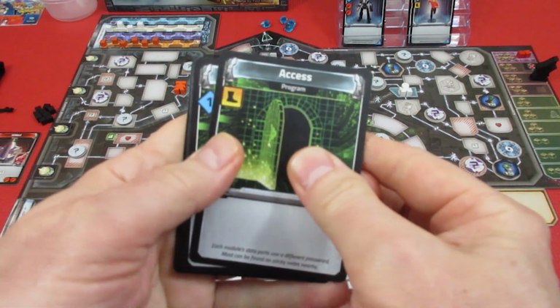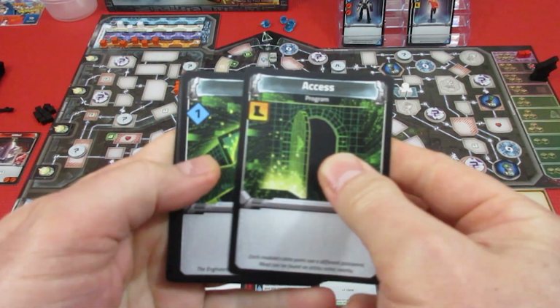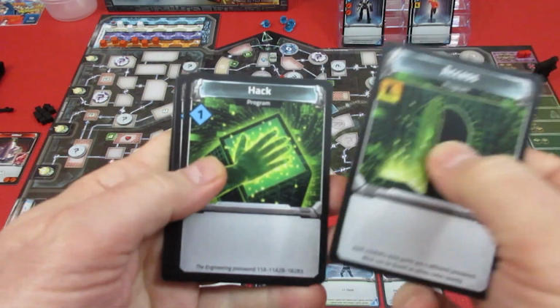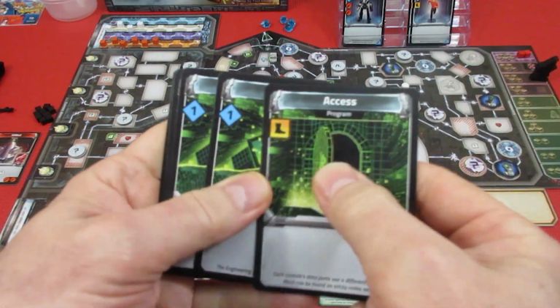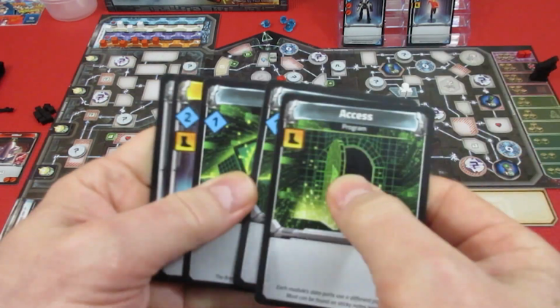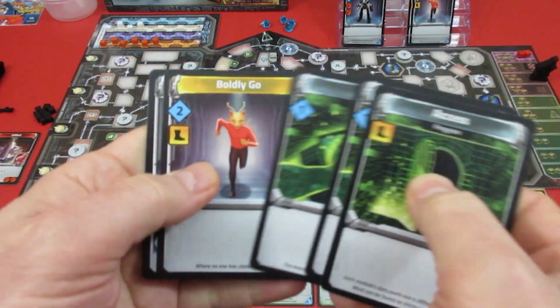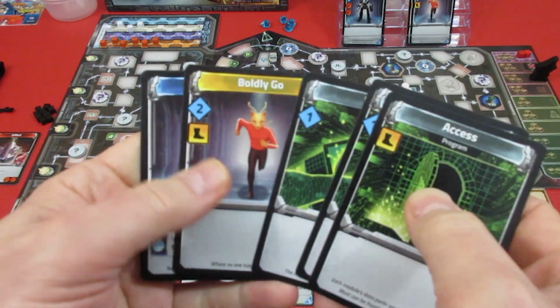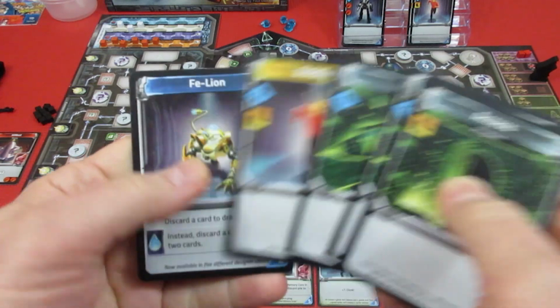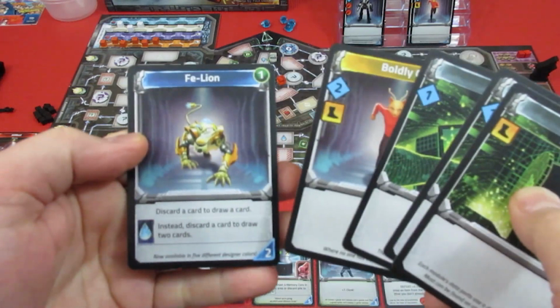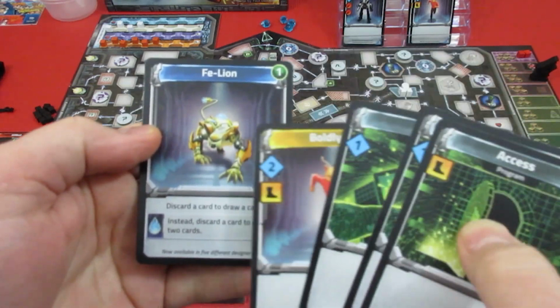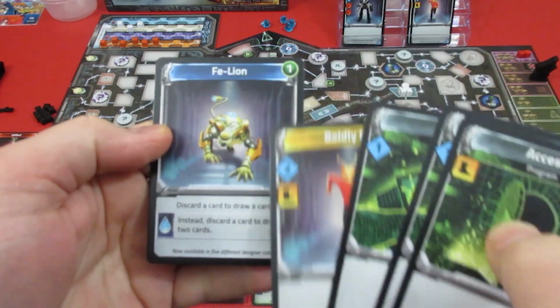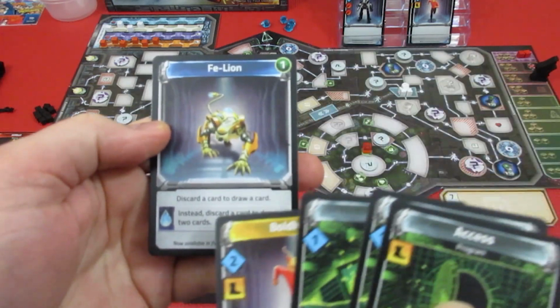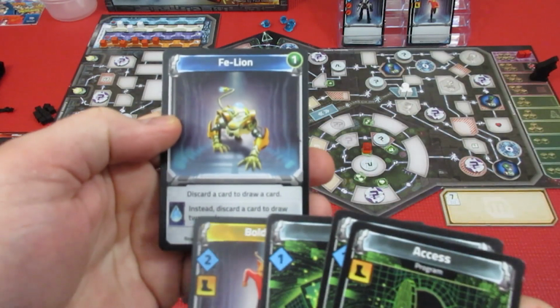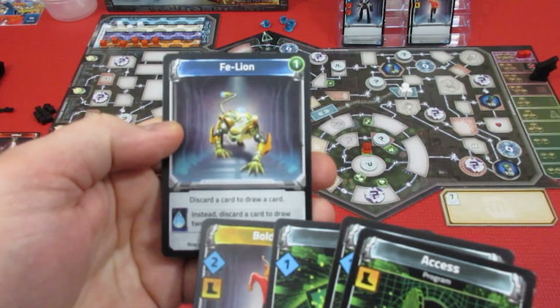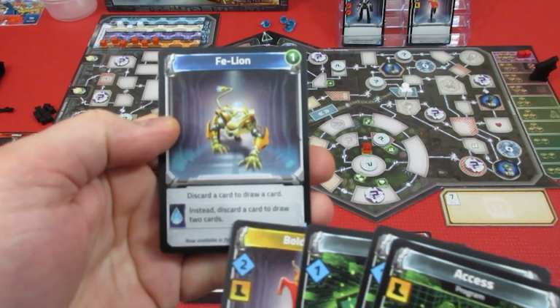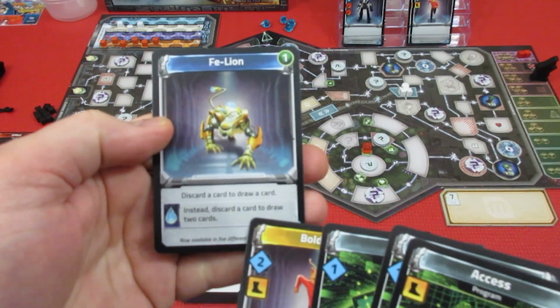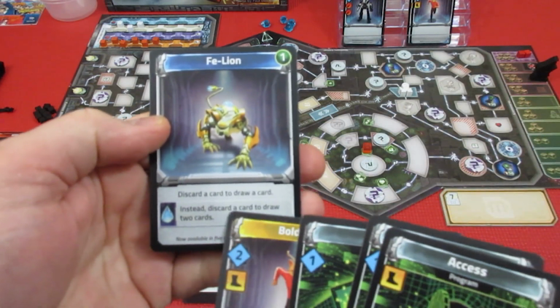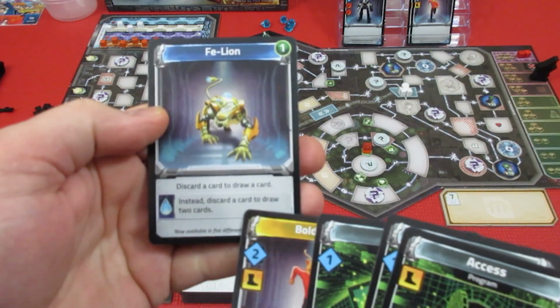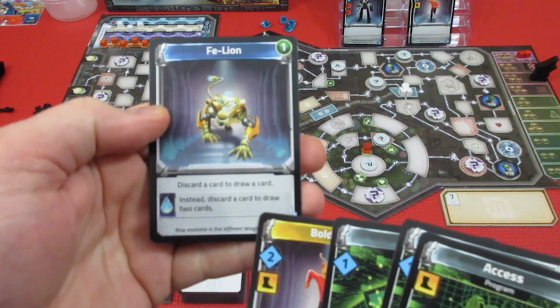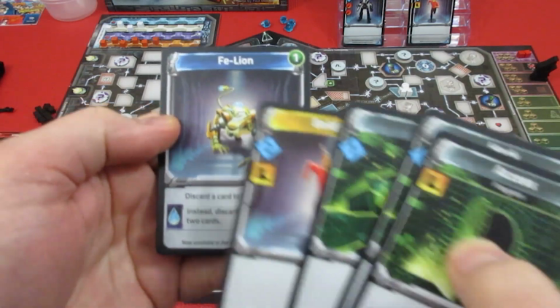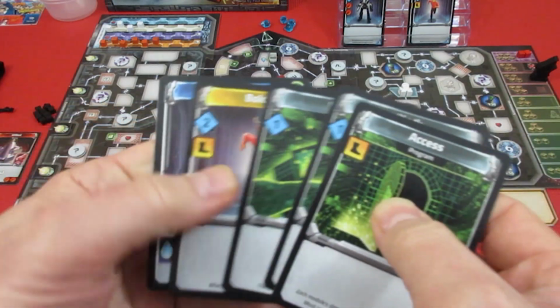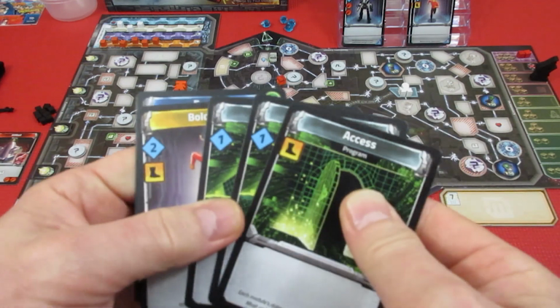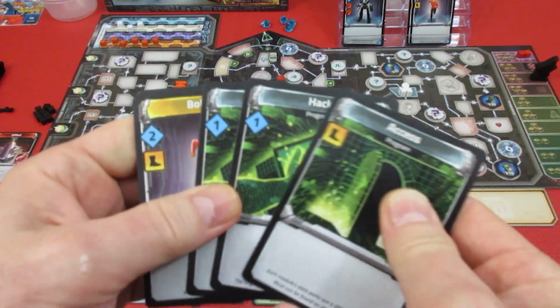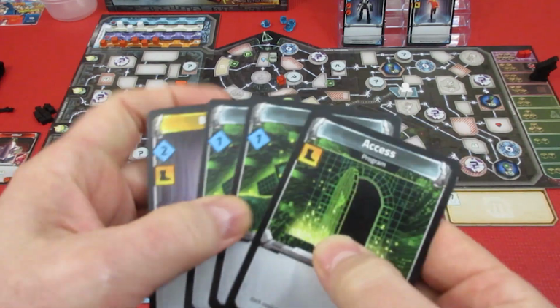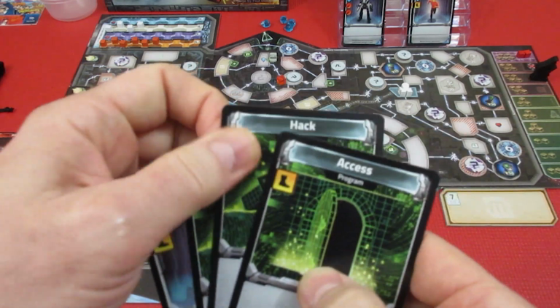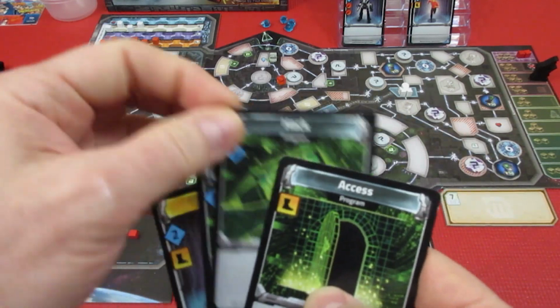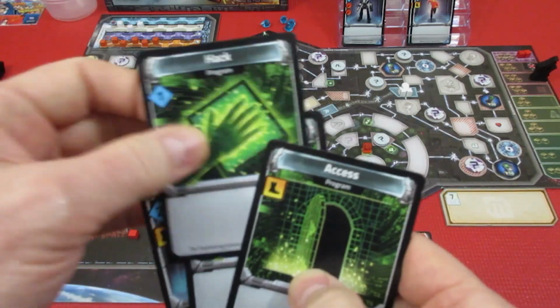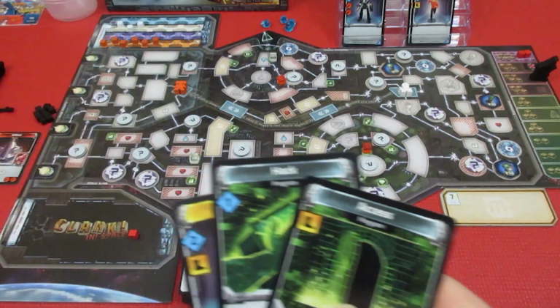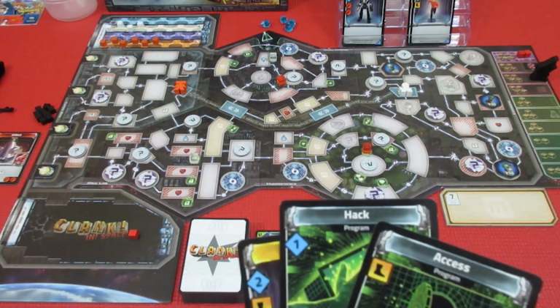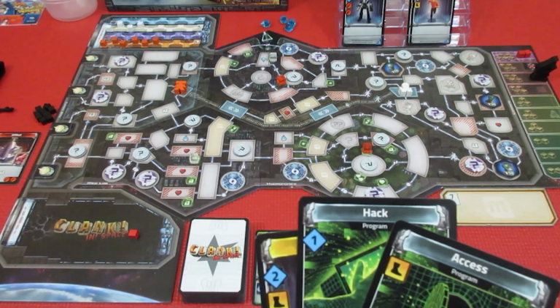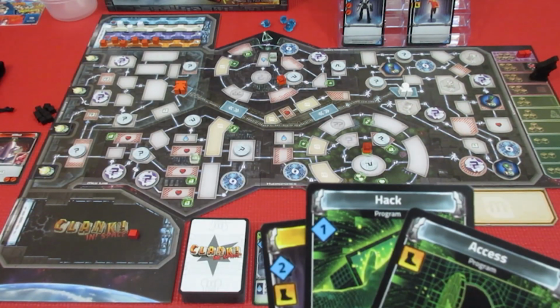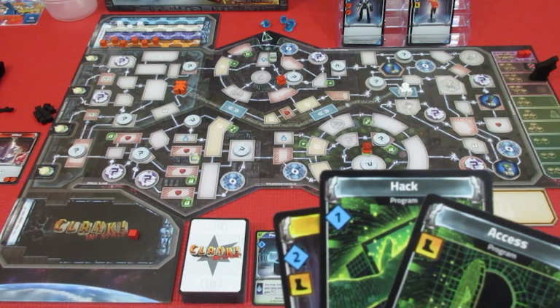Alright, we have access pass, hack, hack, boldly go, and the feline. We have a crystal. Instead, discard a card to draw two cards. We're going to discard a hack and draw two cards.